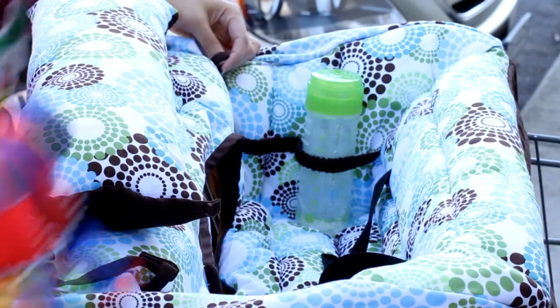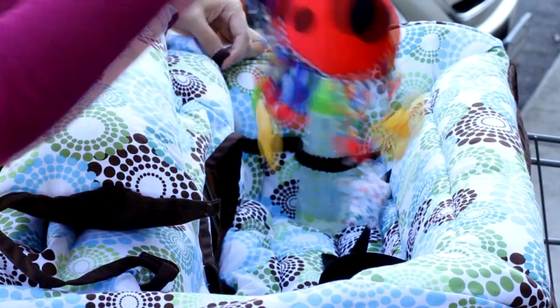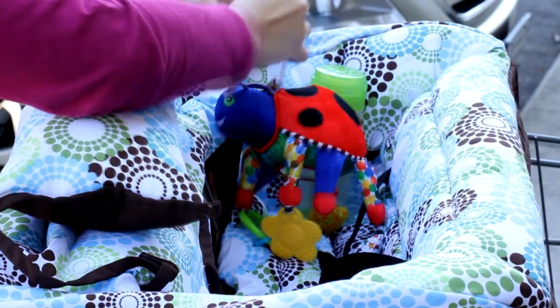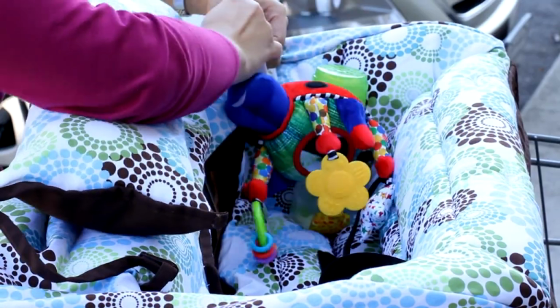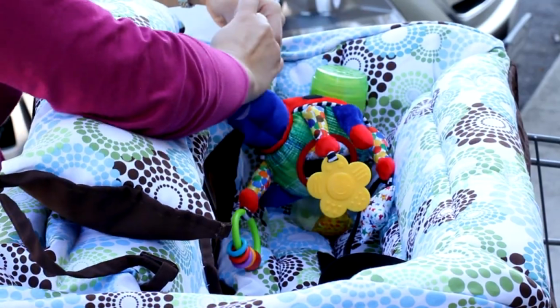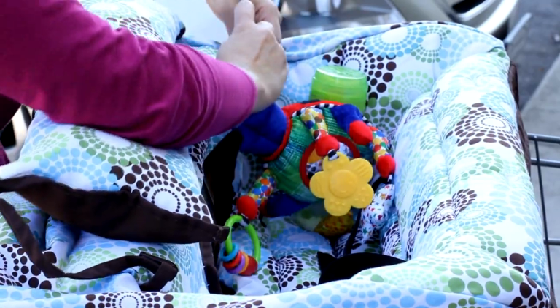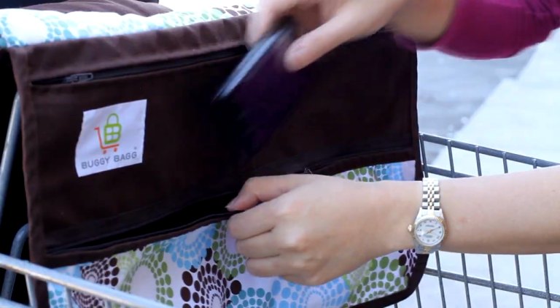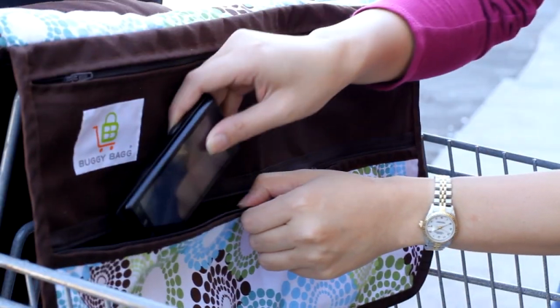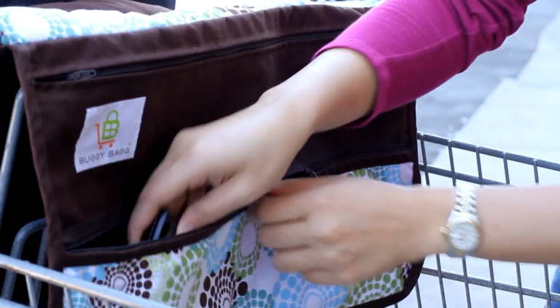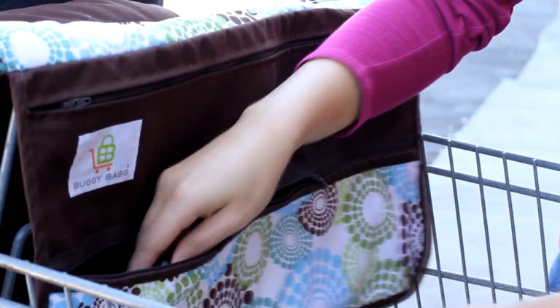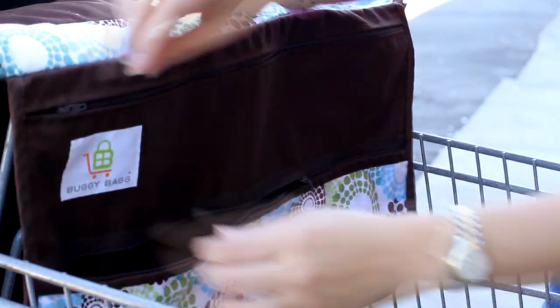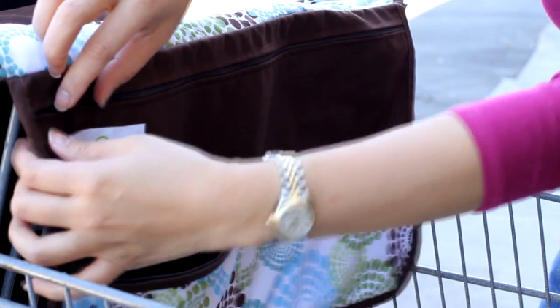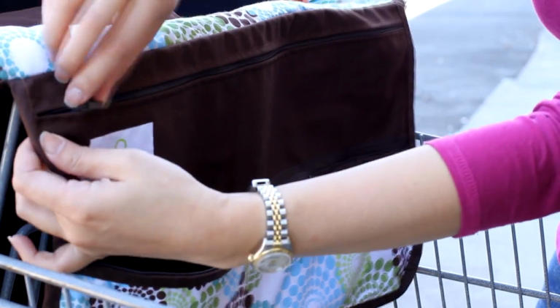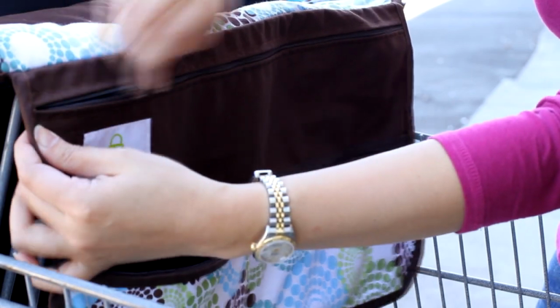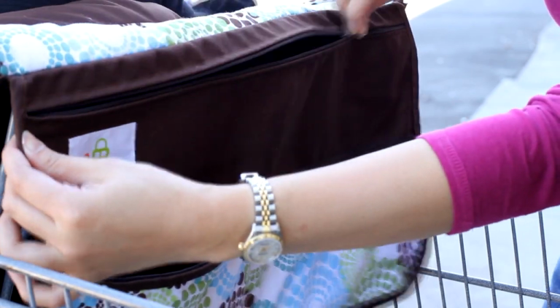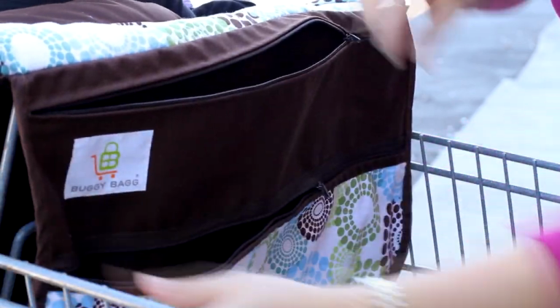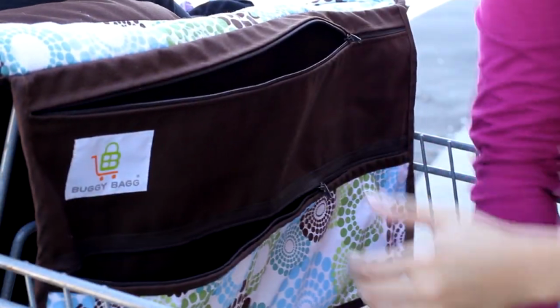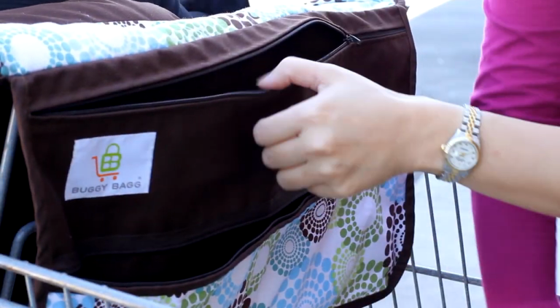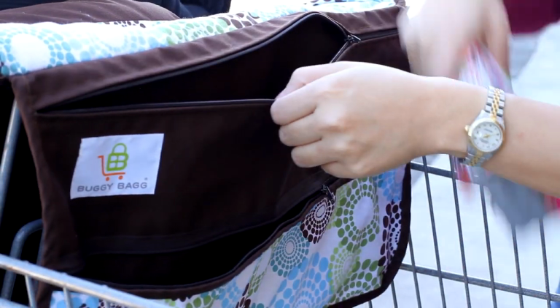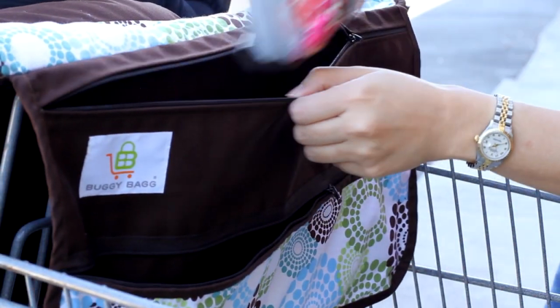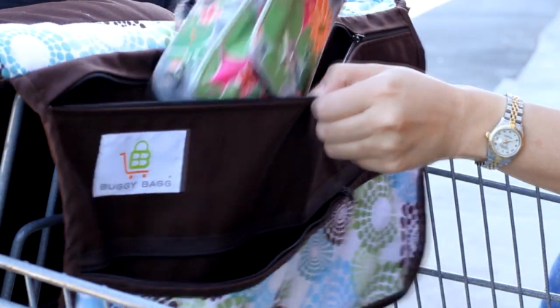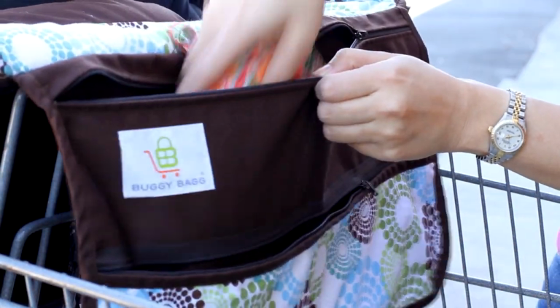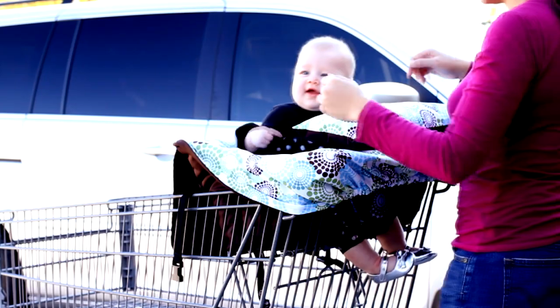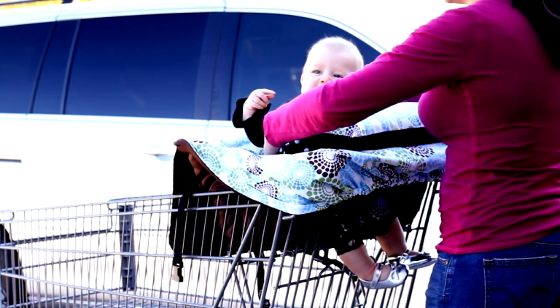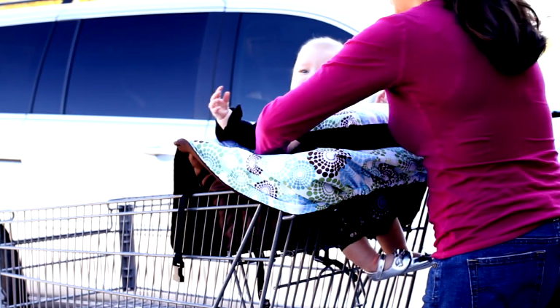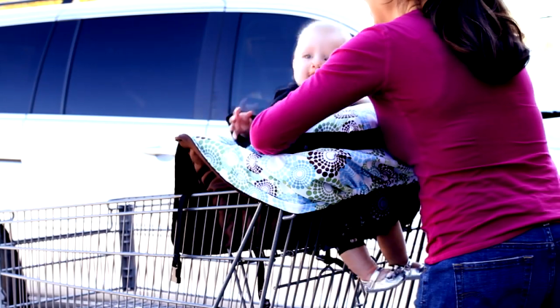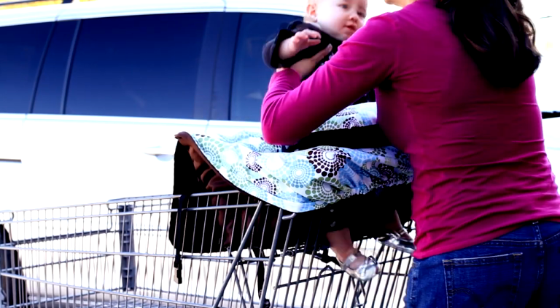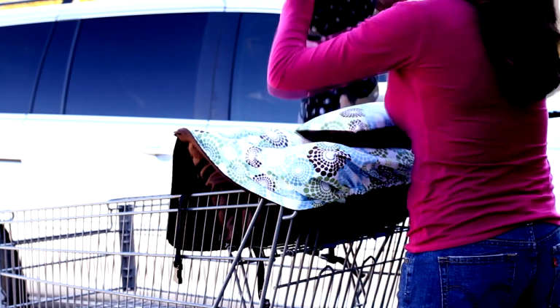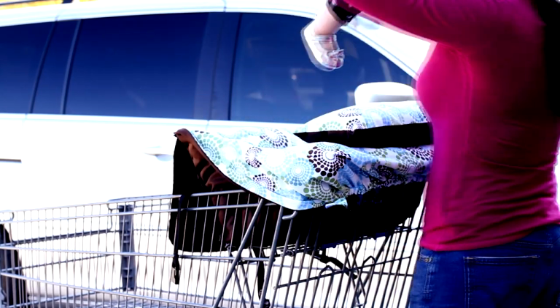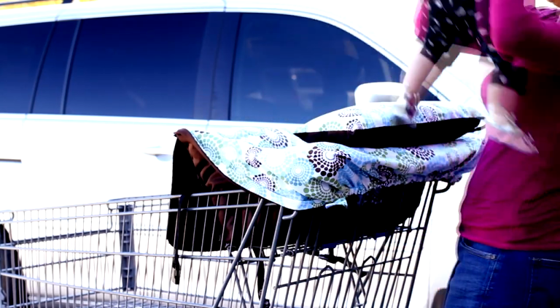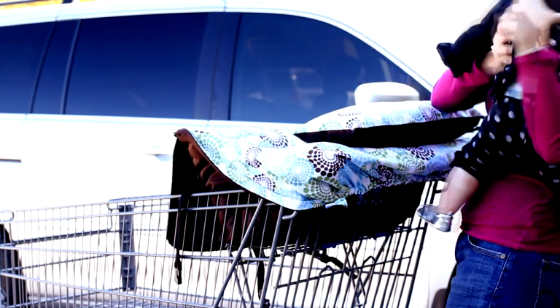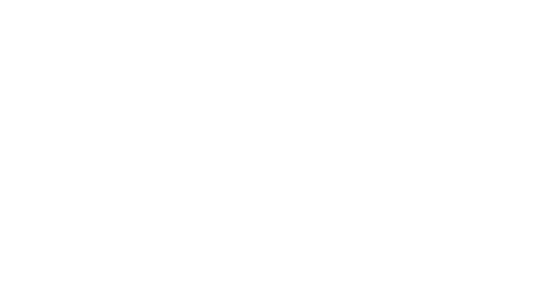That's it — you're off to the aisles in under 30 seconds. Use the four cup holders and two toy loops to keep your baby busy. Shop with ease thanks to the provided compartments for personal items — it's a great place to store diapers, wipes, or coupons.